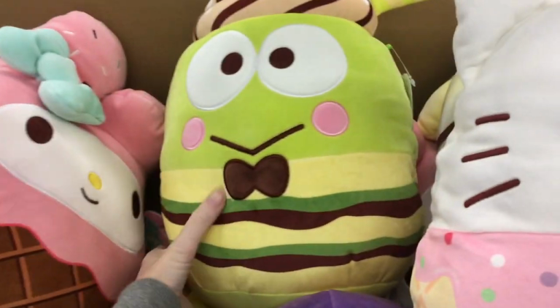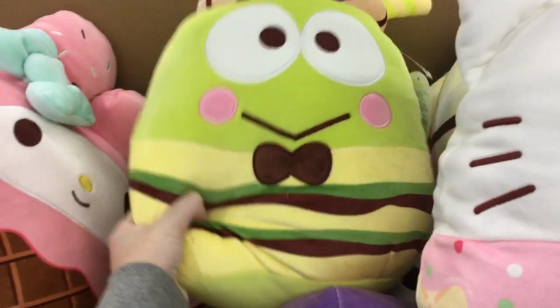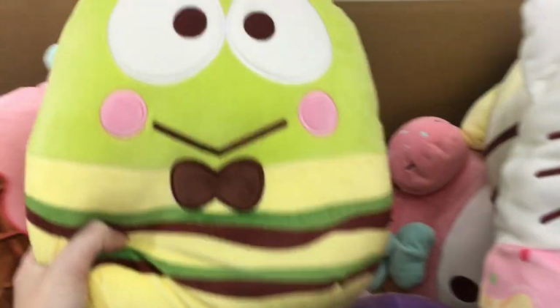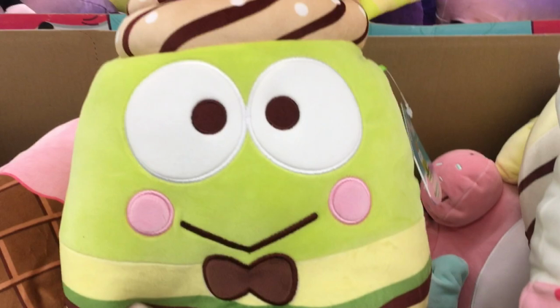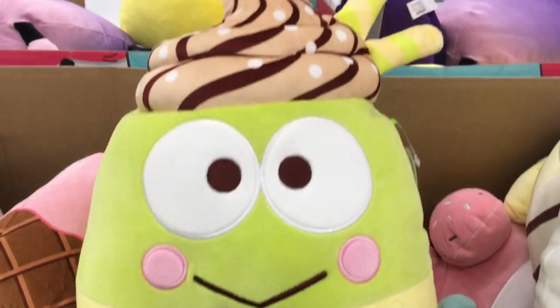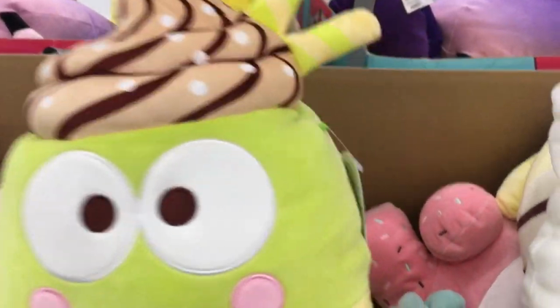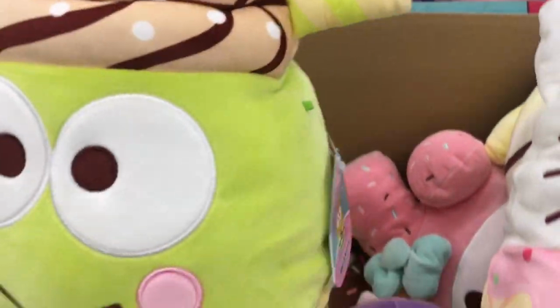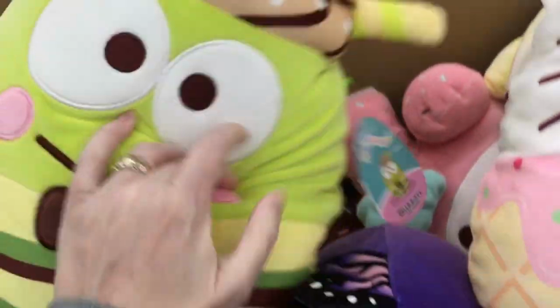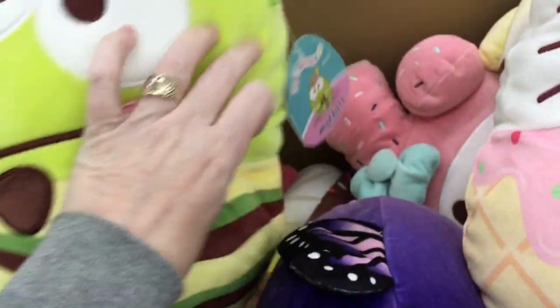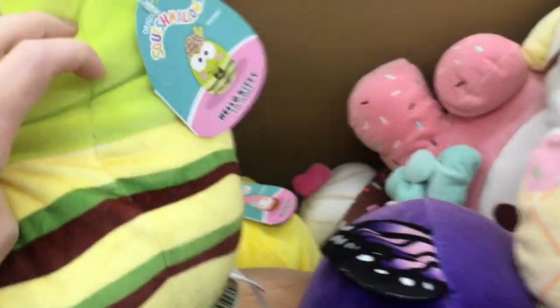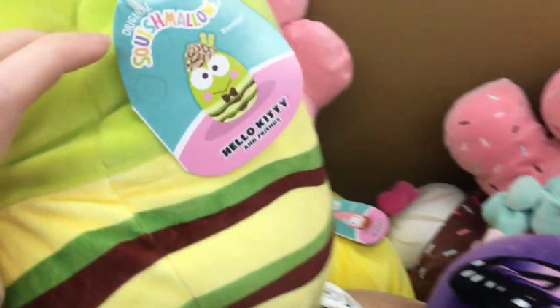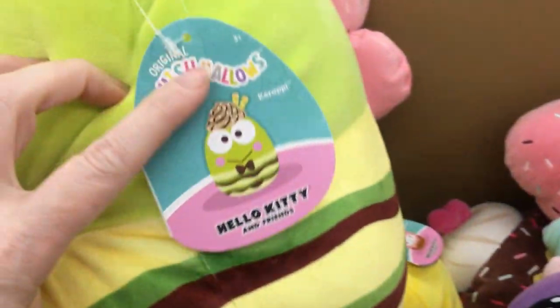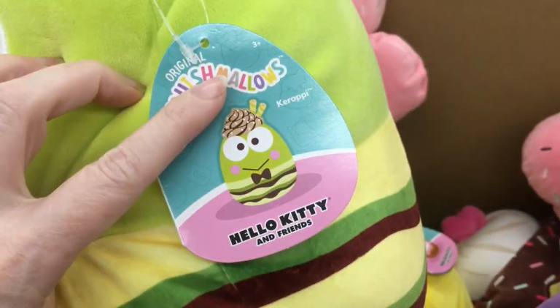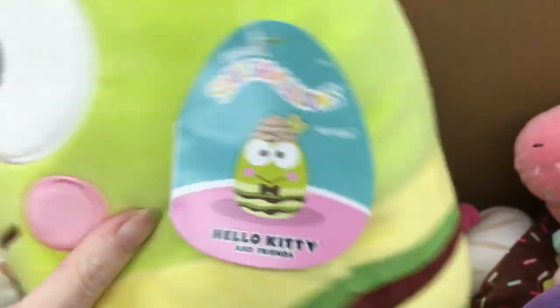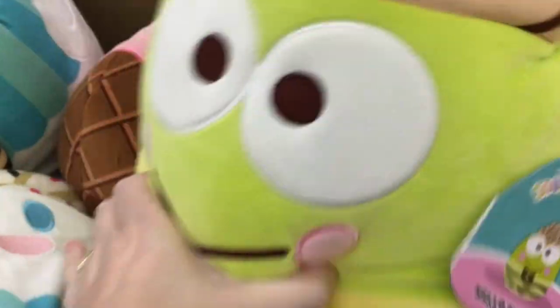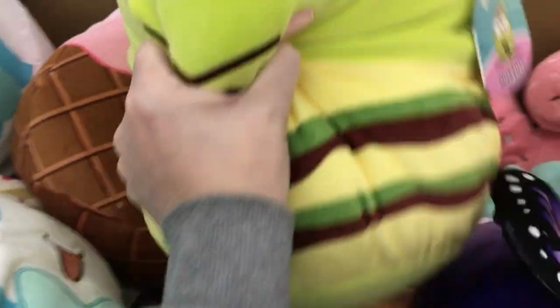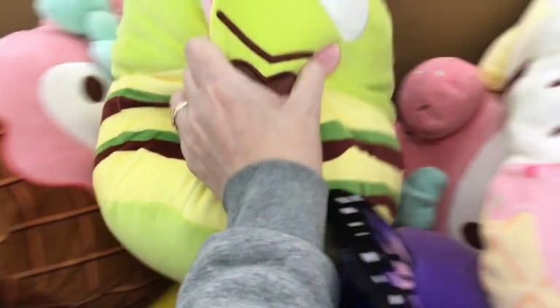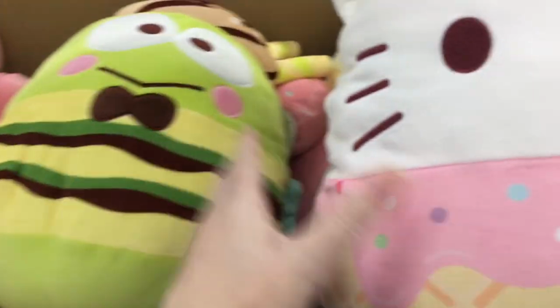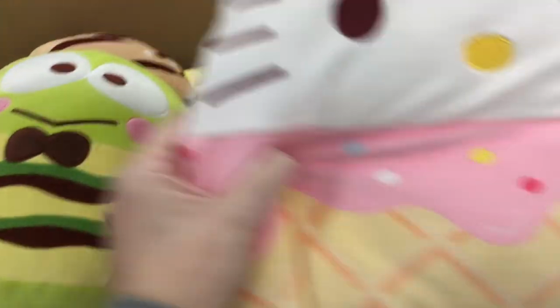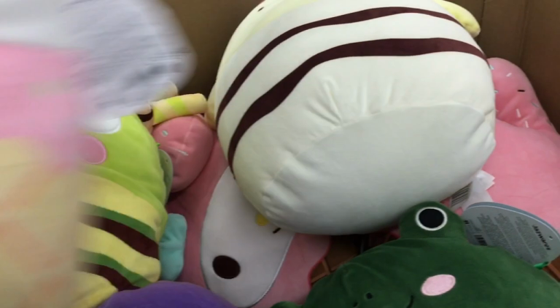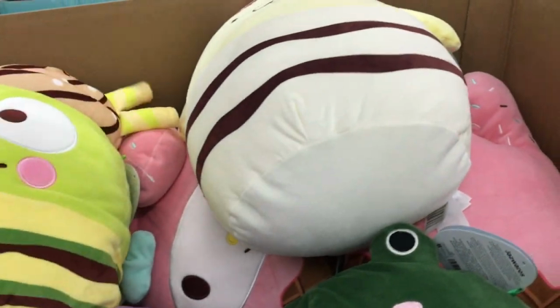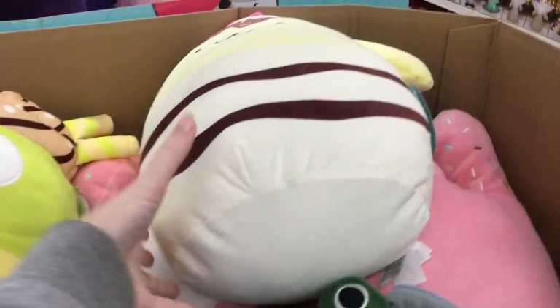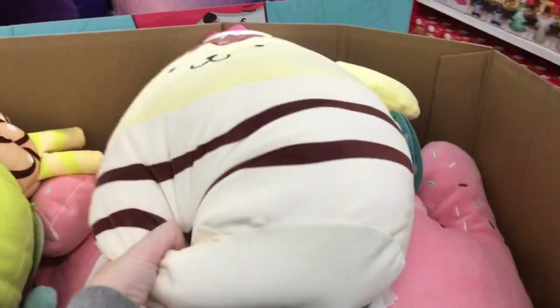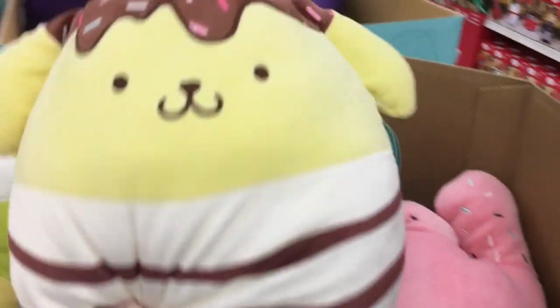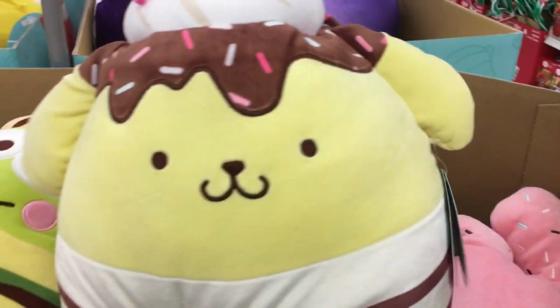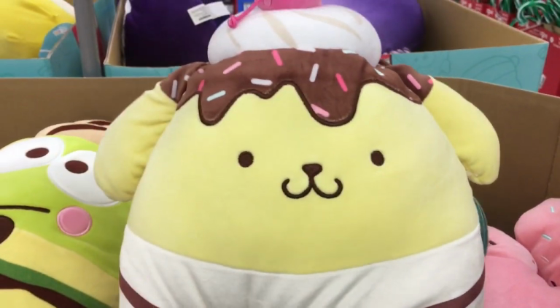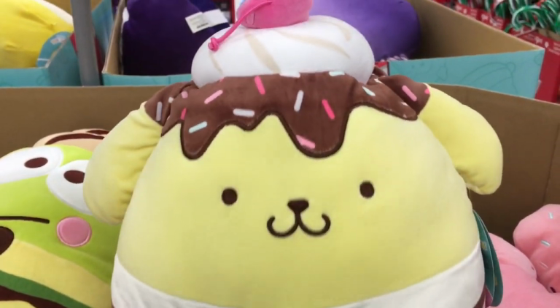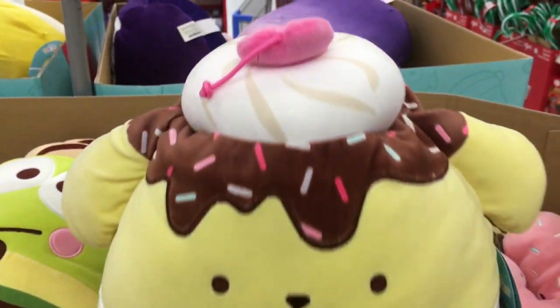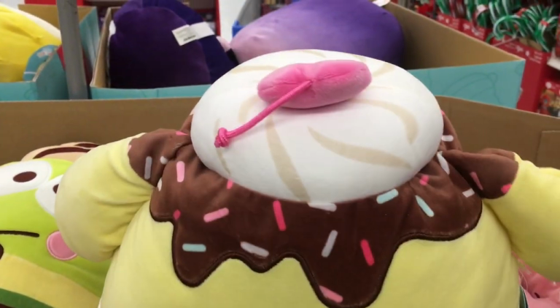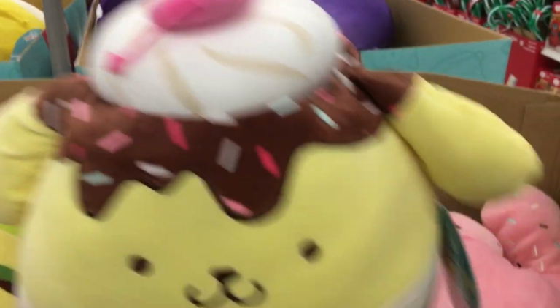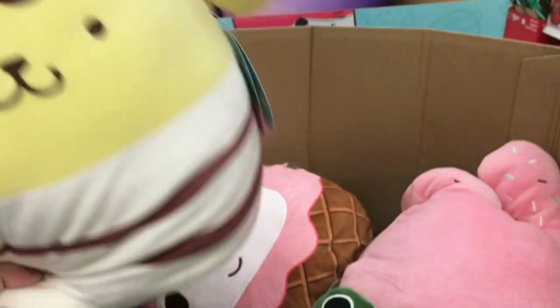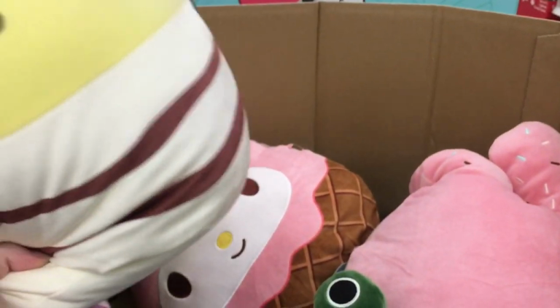There's Kuropi, and you don't see much Kuropi stuff out. And of course there's Hello Kitty, pom-pom purin as this little sundae.